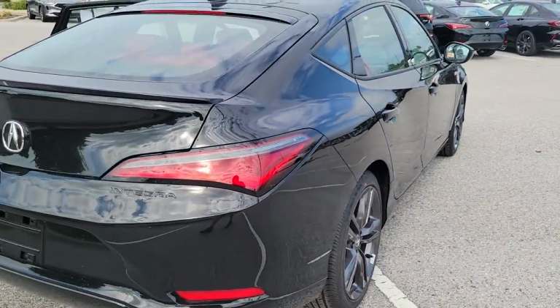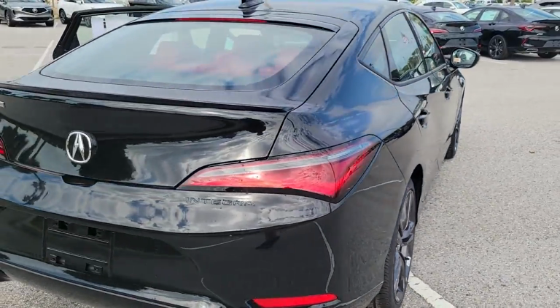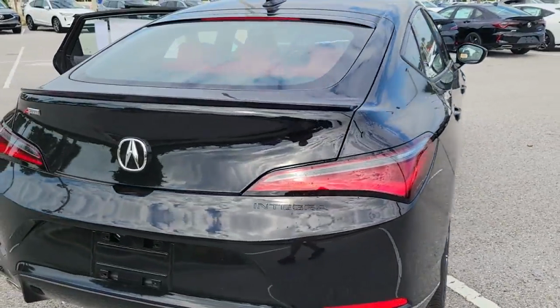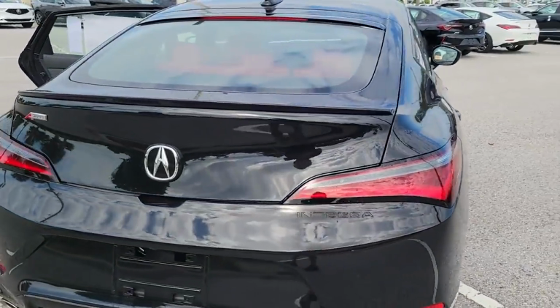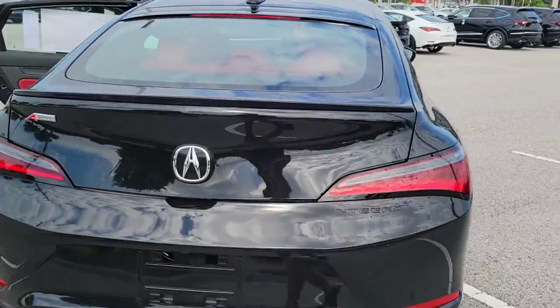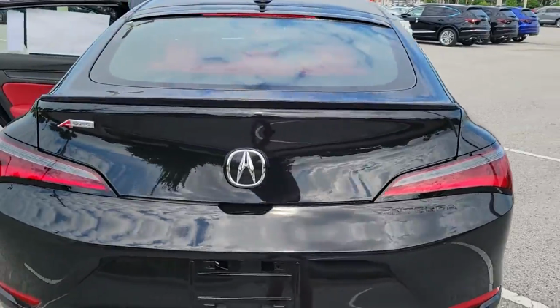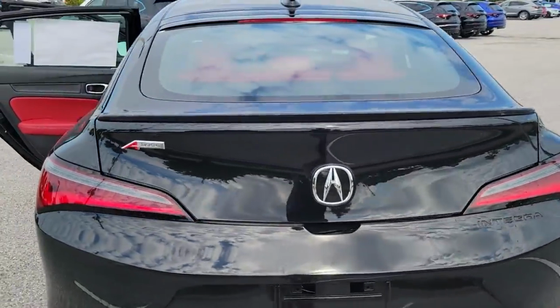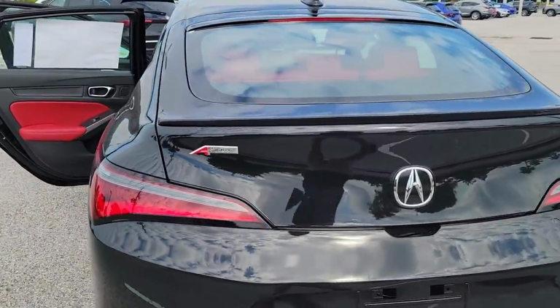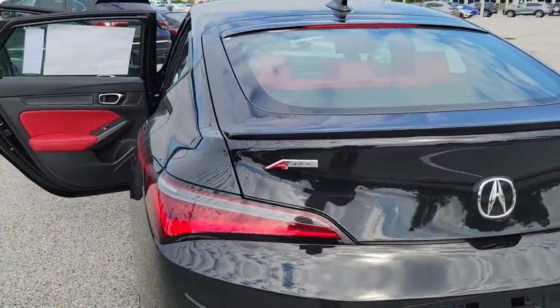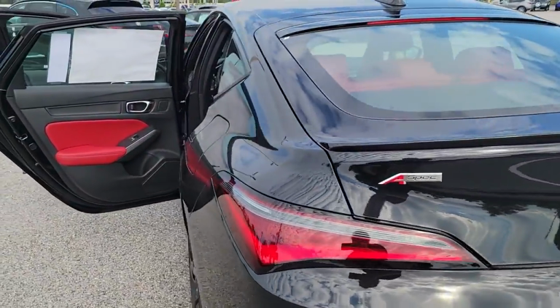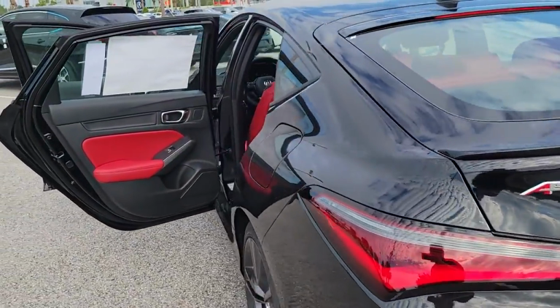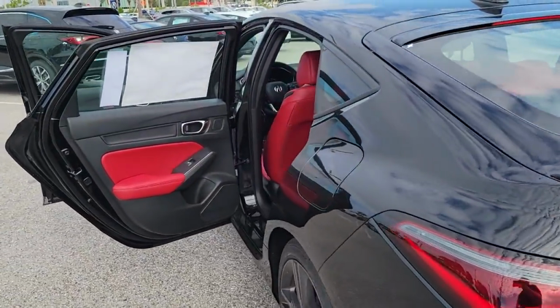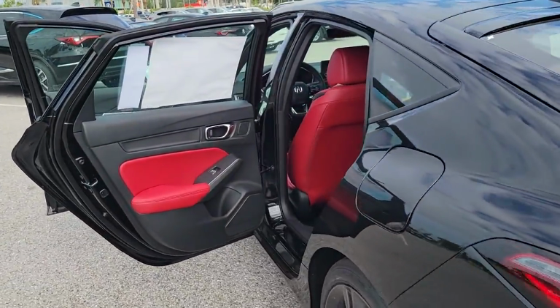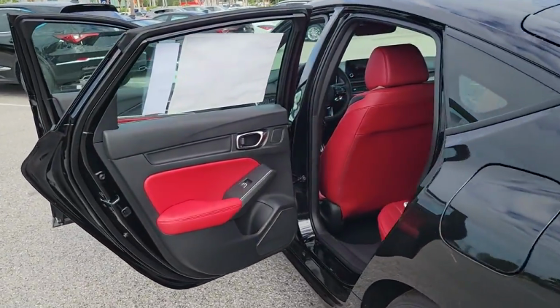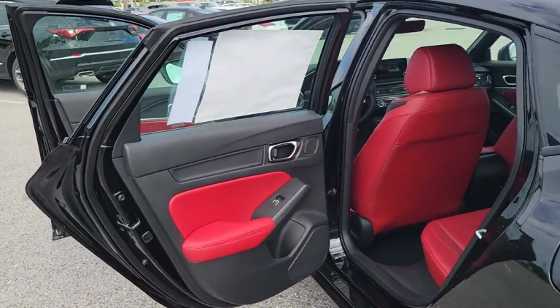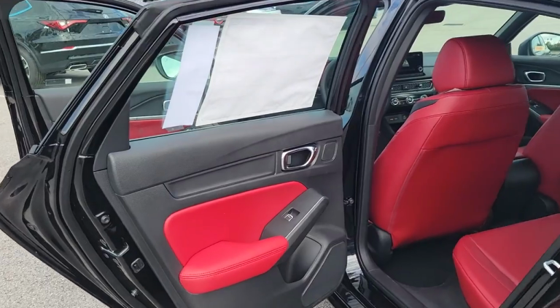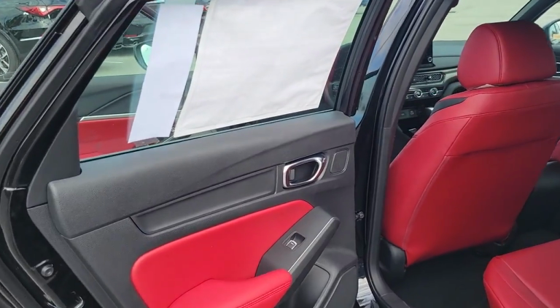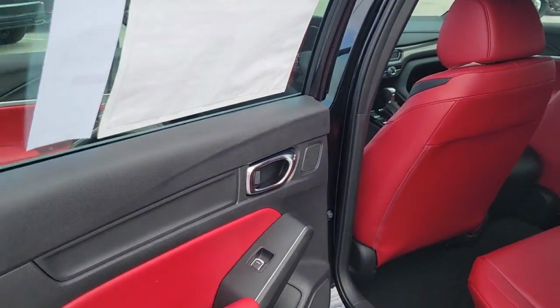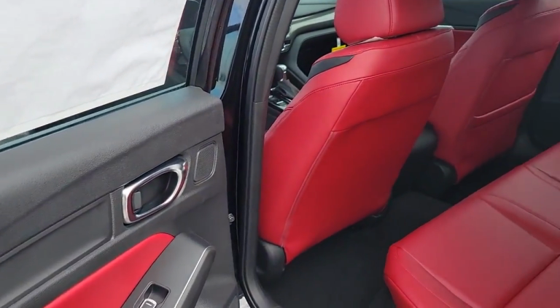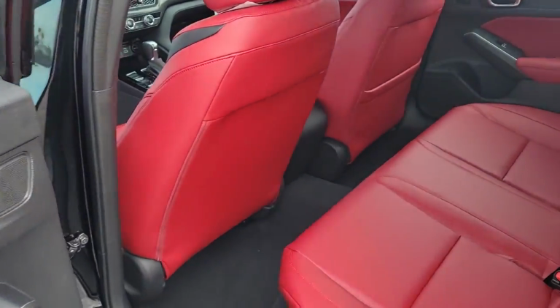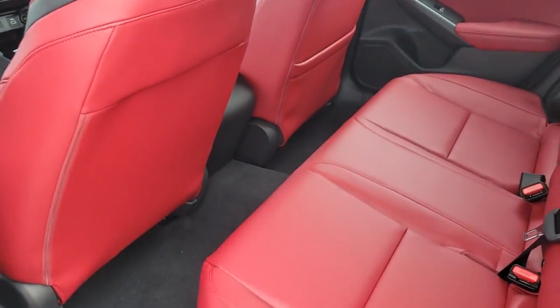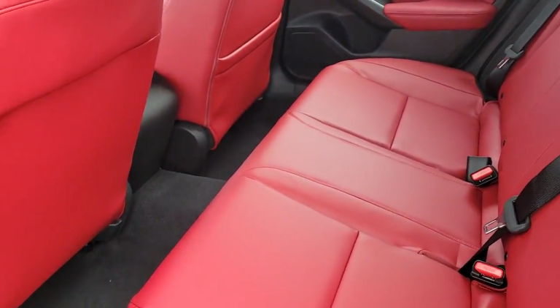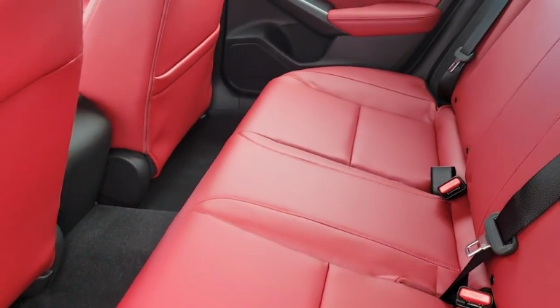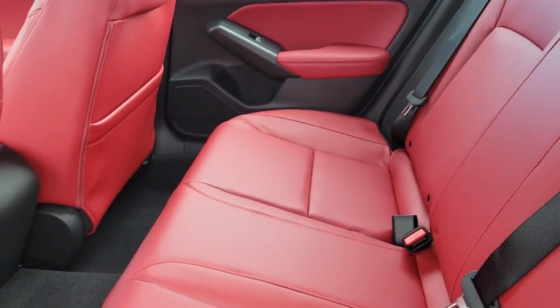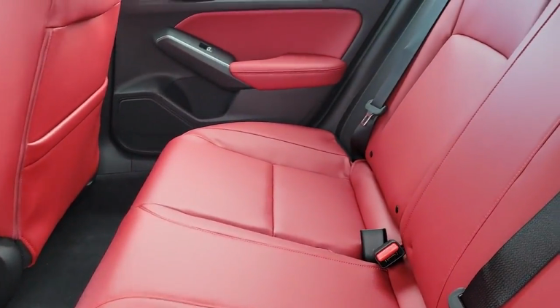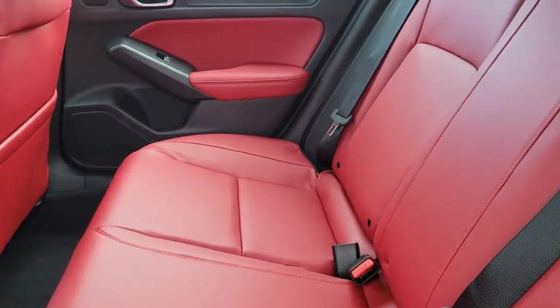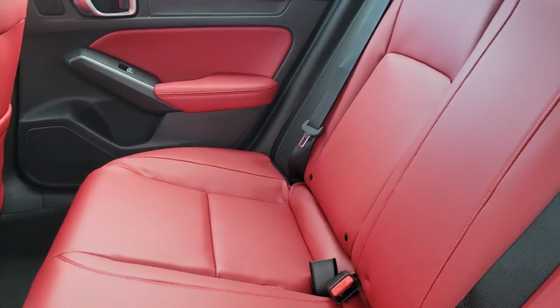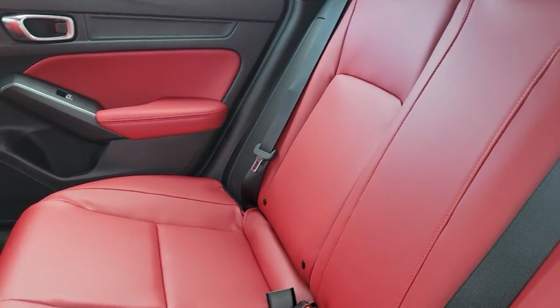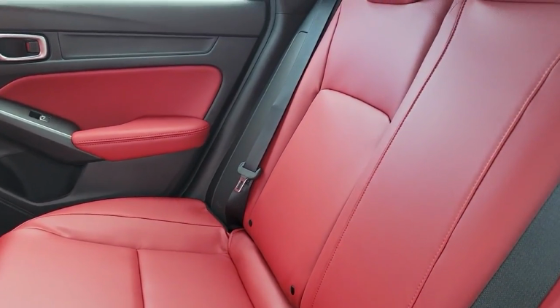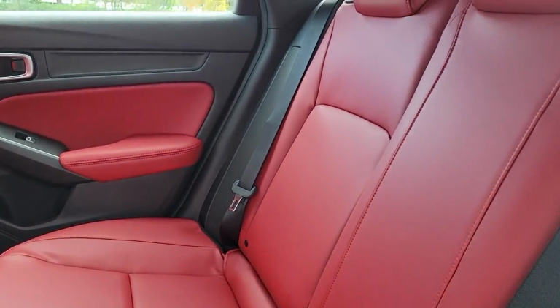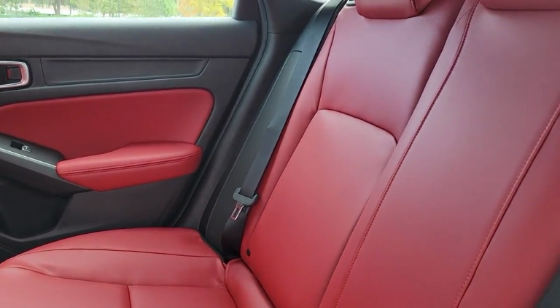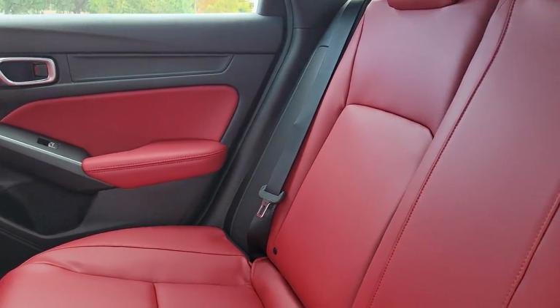Keyless entry, sun/moonroof, lane keeping assist, fog lamps, dual zone AC, power driver seat, heated front seat, aluminum wheels, electronic stability control.